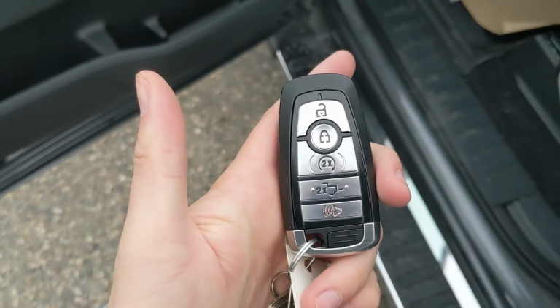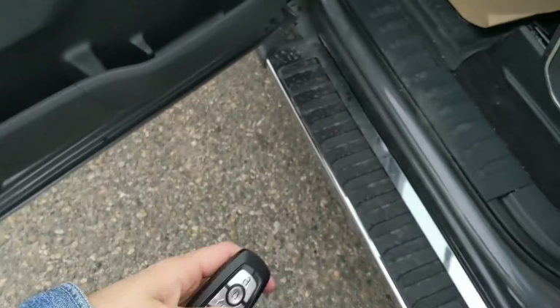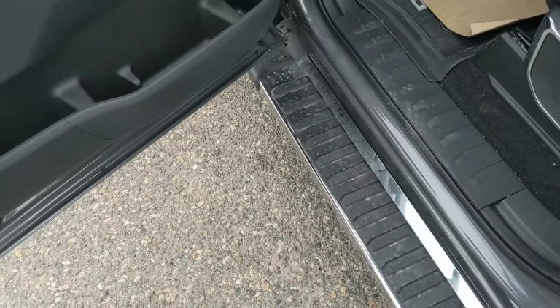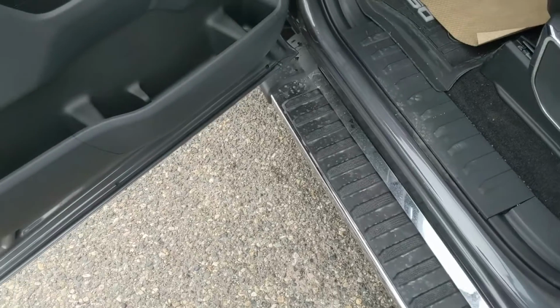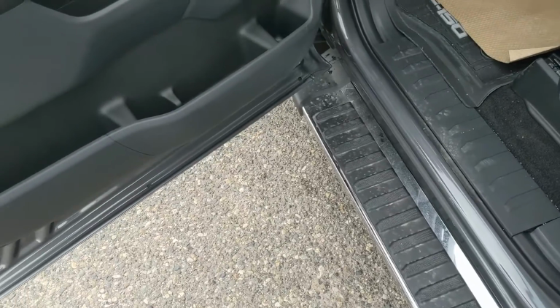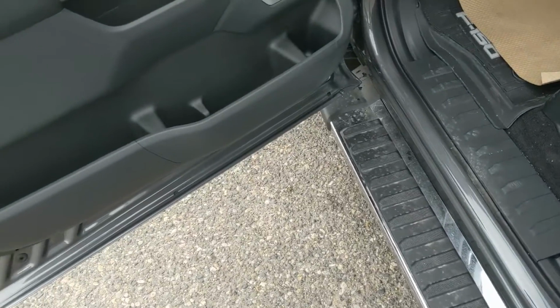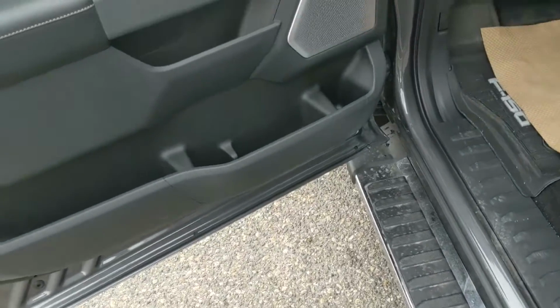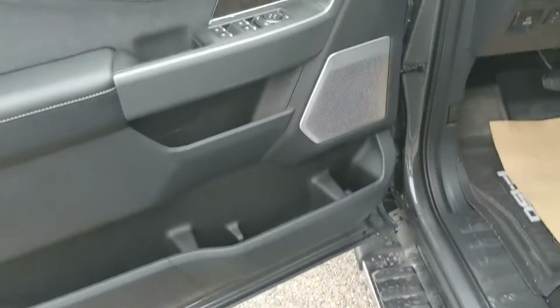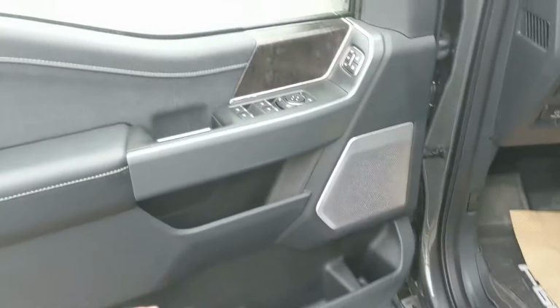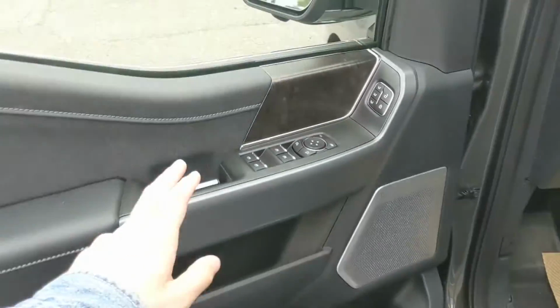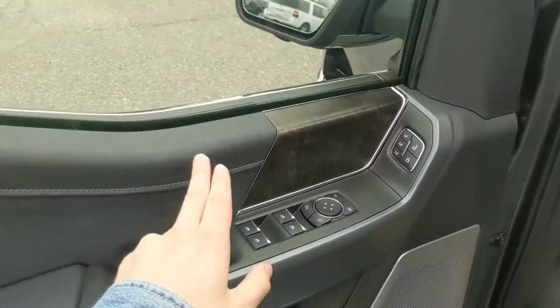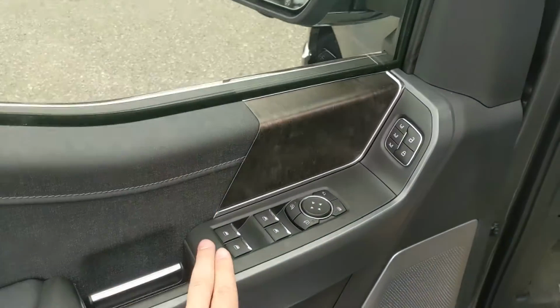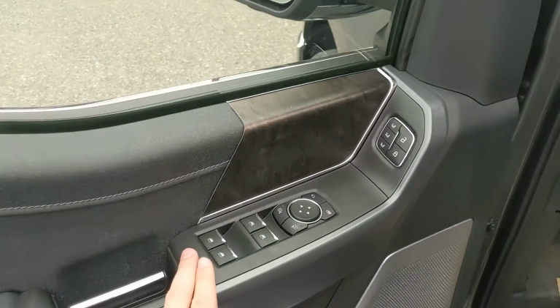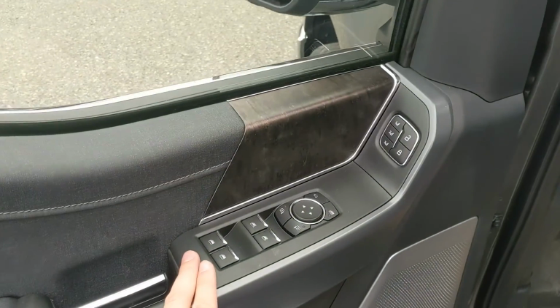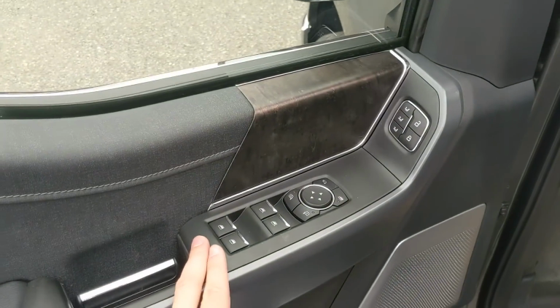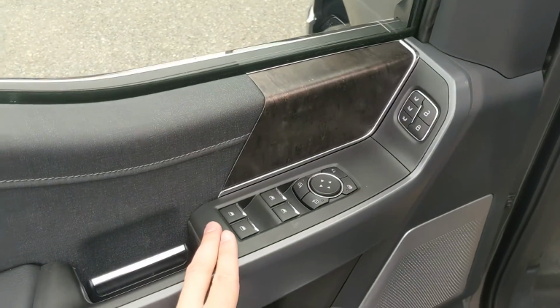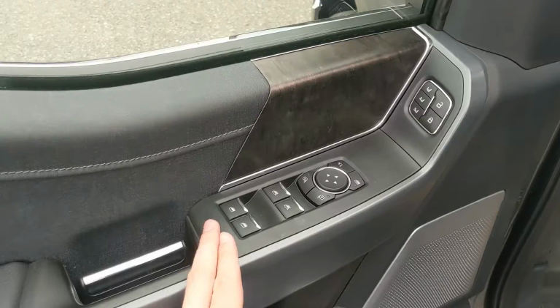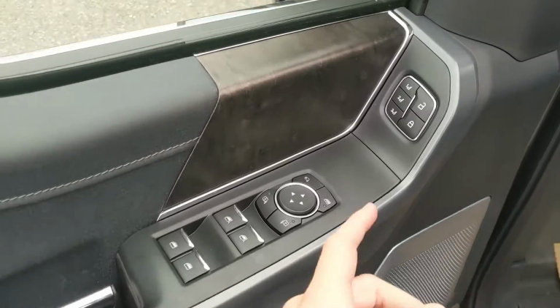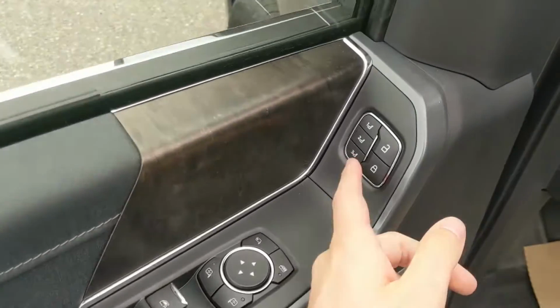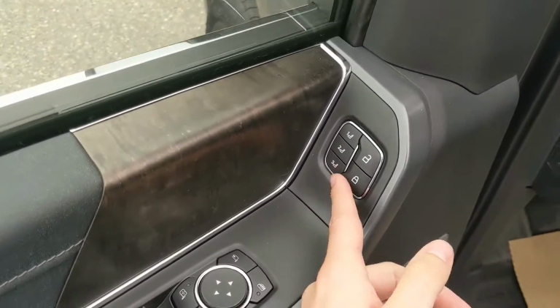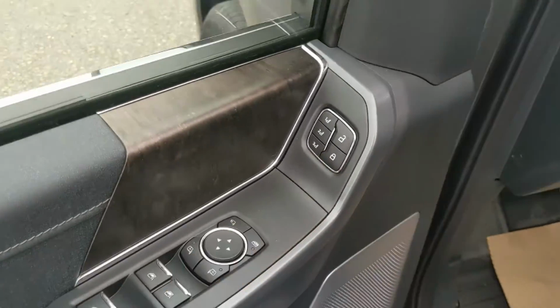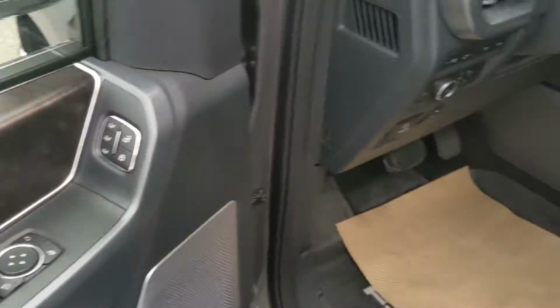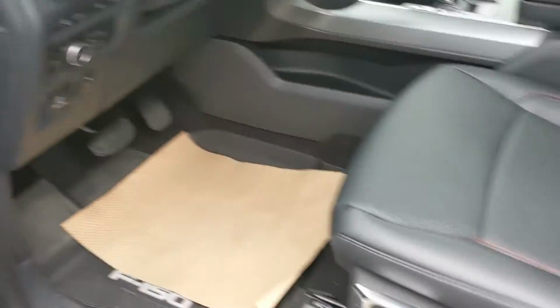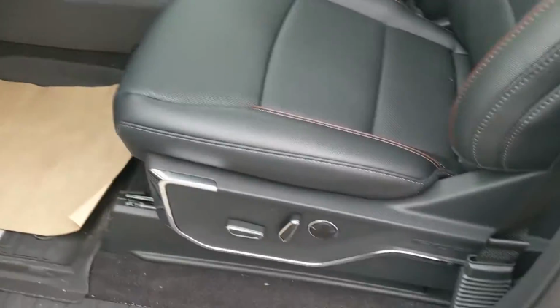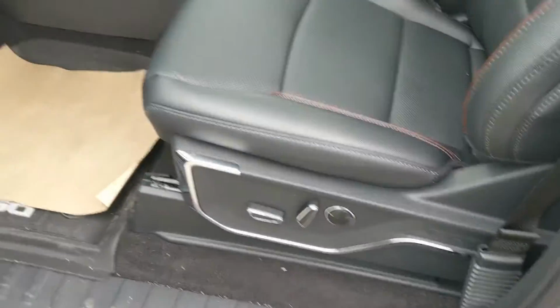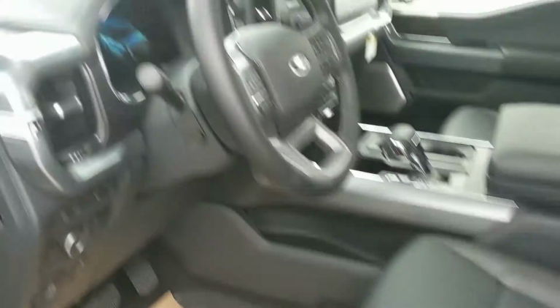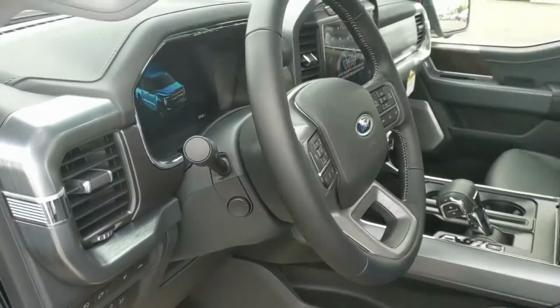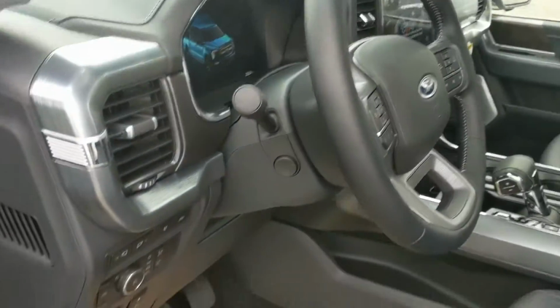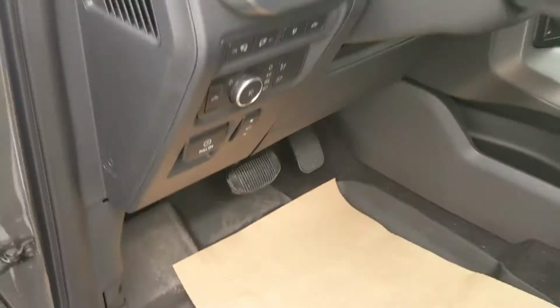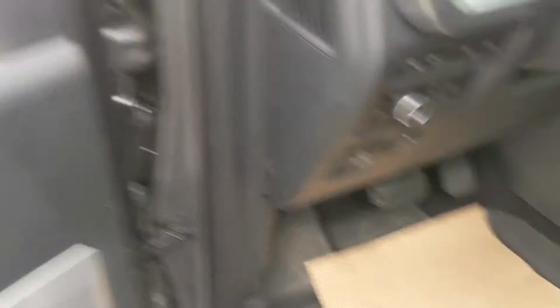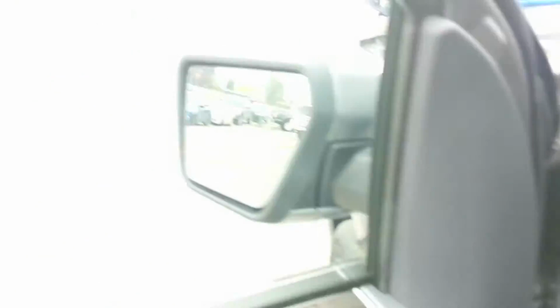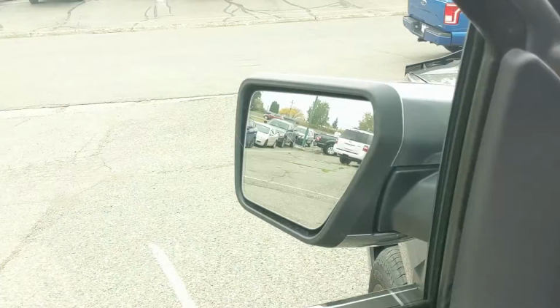This truck also has a remote start, so no need to go outside on cold mornings to warm up your truck. Looking inside, you have power windows, power mirrors, and power locks, along with three memory buttons for your power adjustable driver seat, steering wheel, pedals, and mirrors.